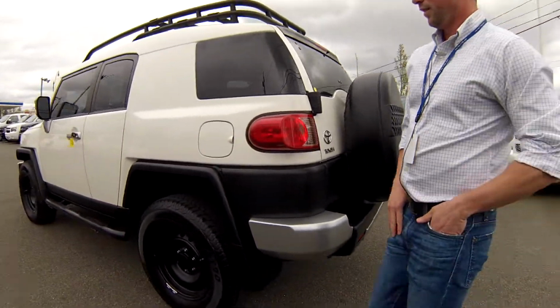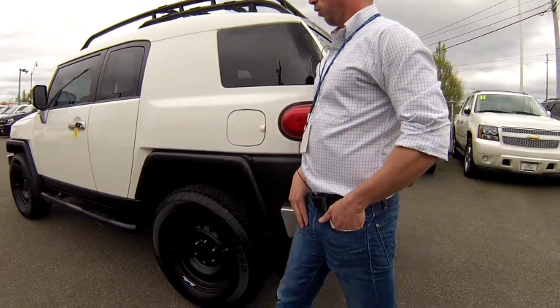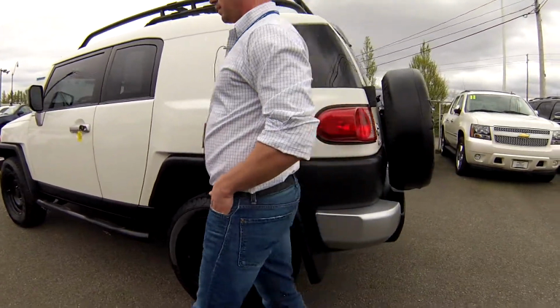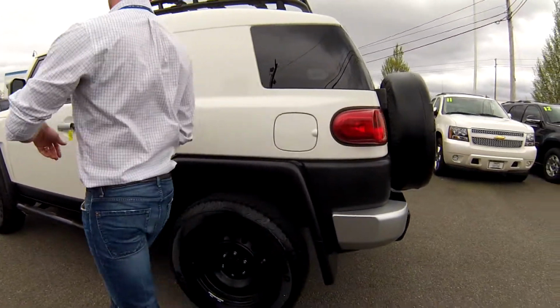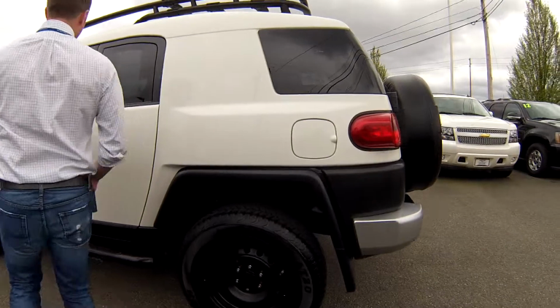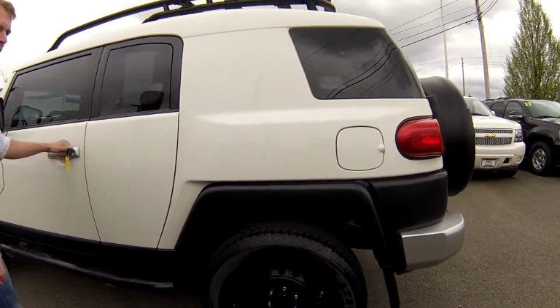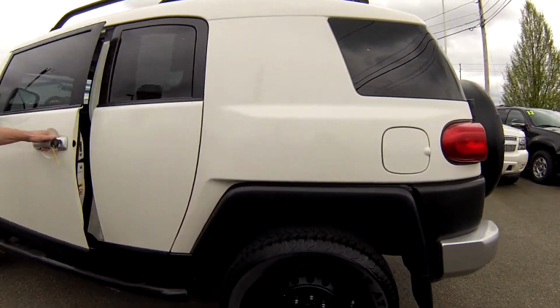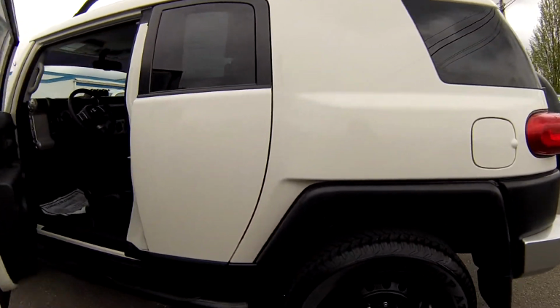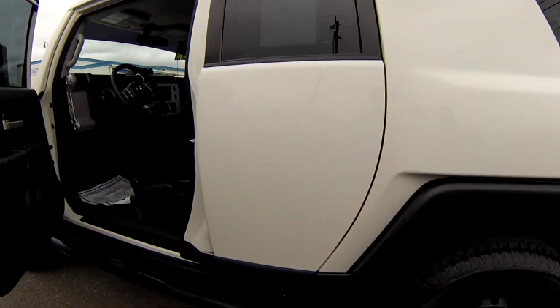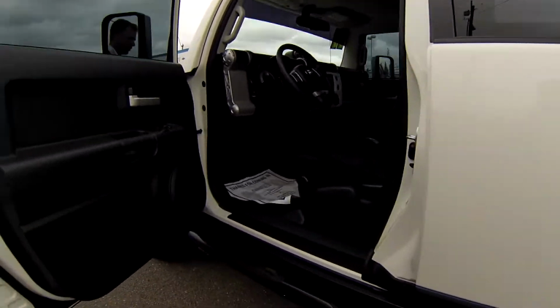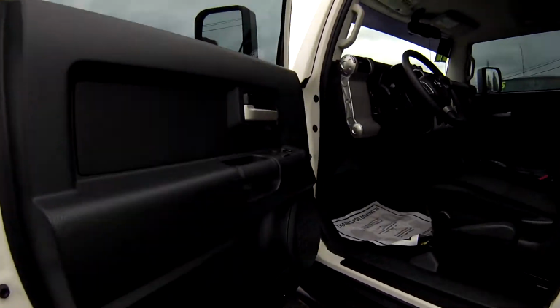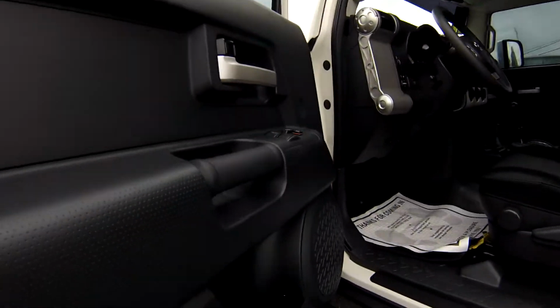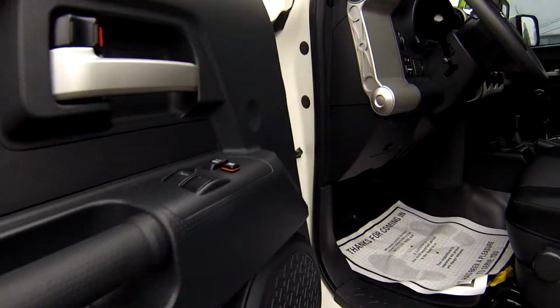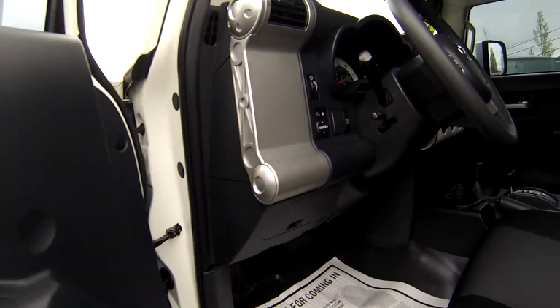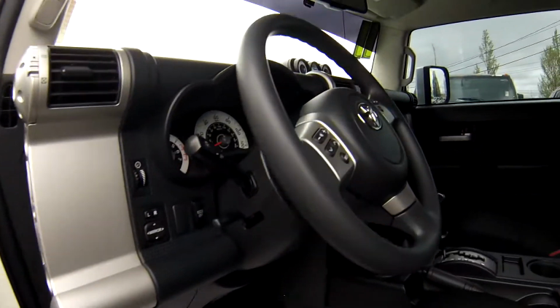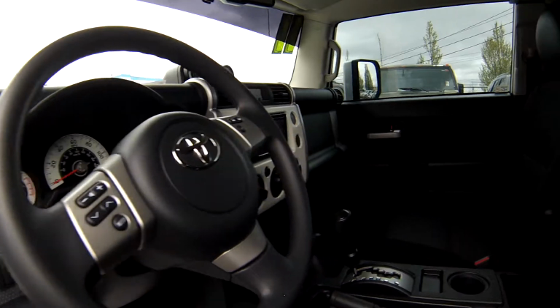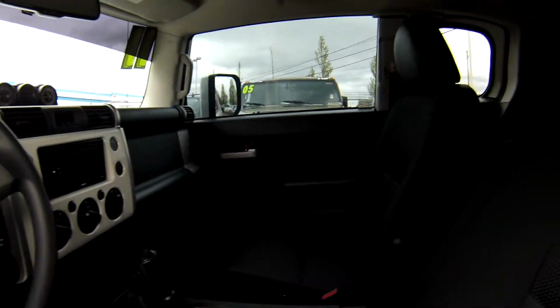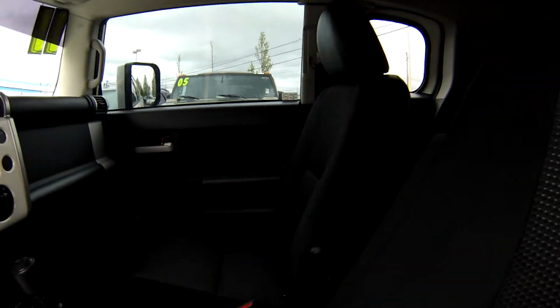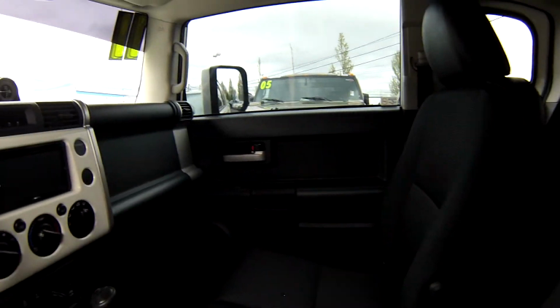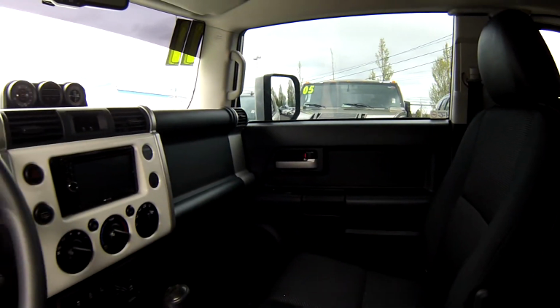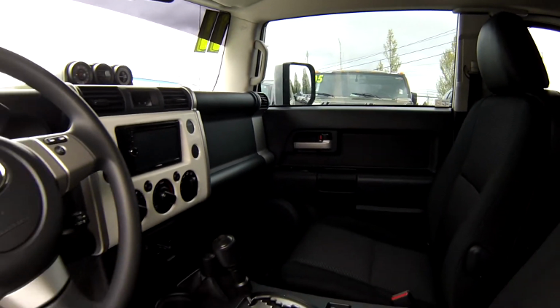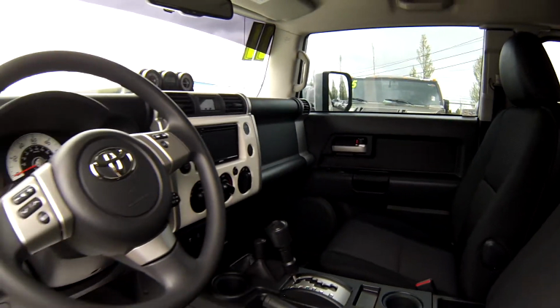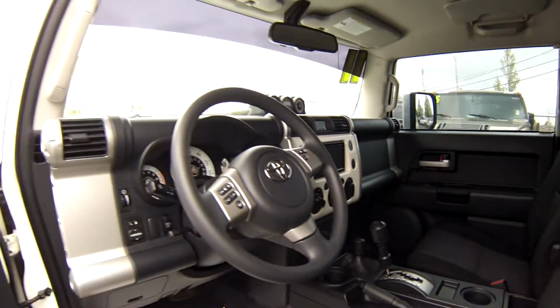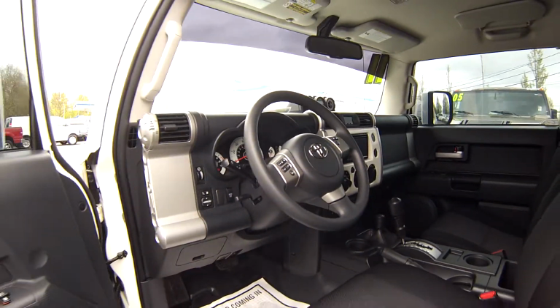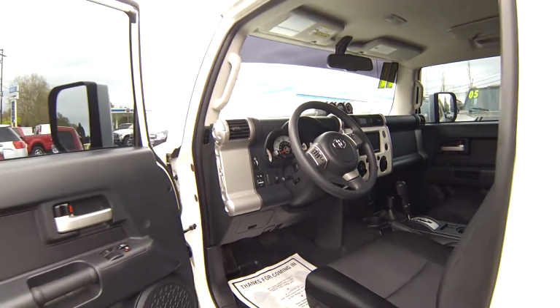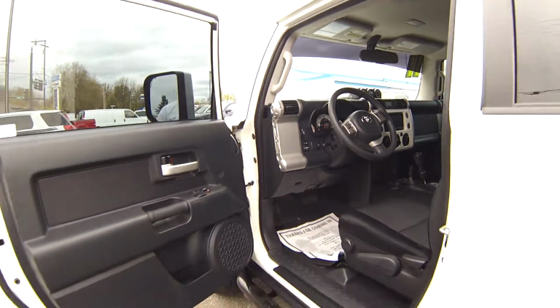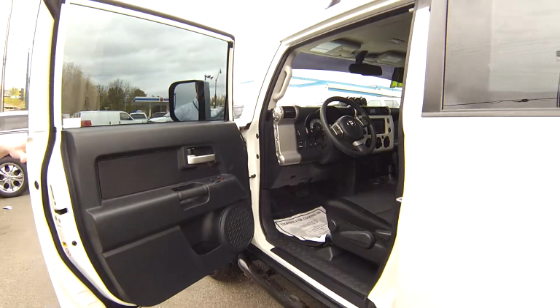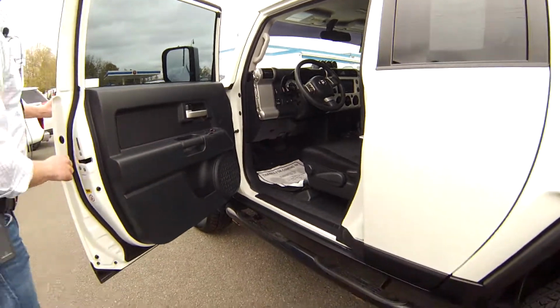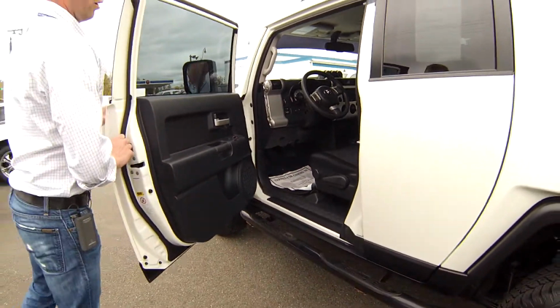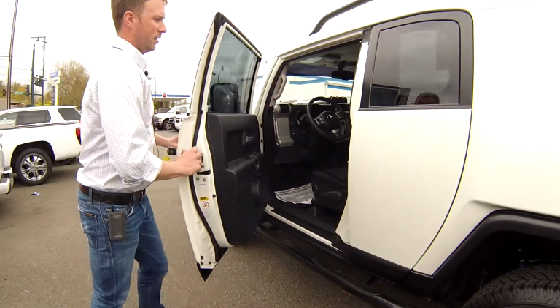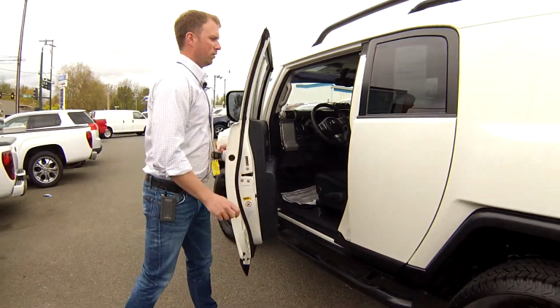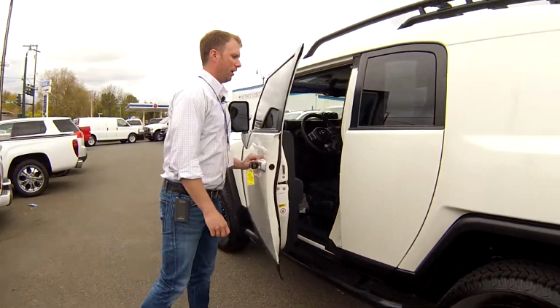This one qualifies for our lifetime powertrain warranty which we offer here at Sunset Chevrolet, which covers the powertrain of the vehicle: the engine, transmission, the front and rear differential, seals, gaskets — all the internally lubricated parts this warranty will cover.